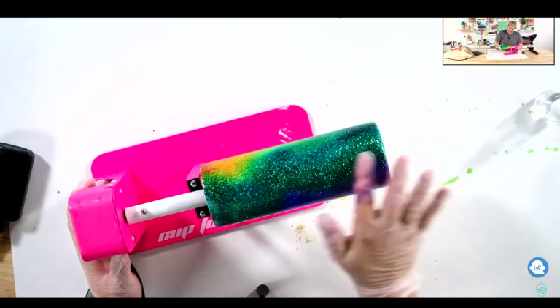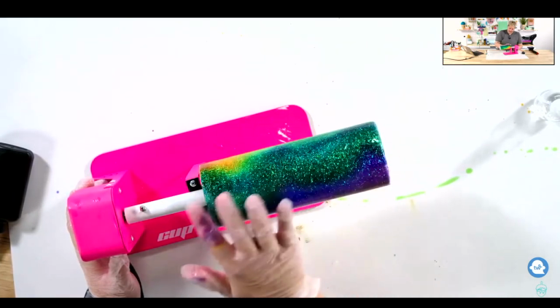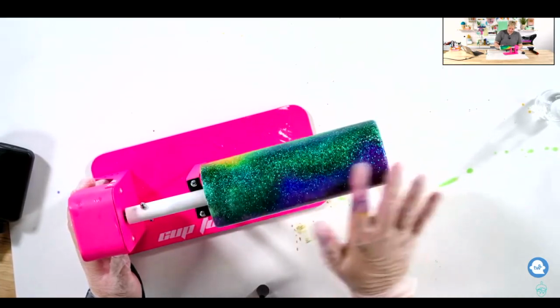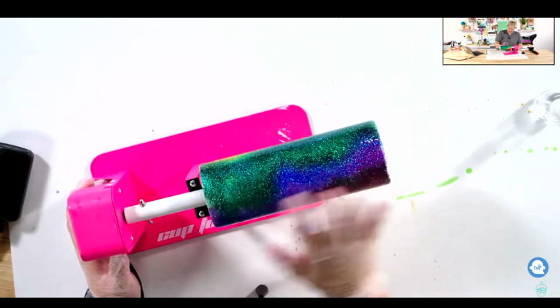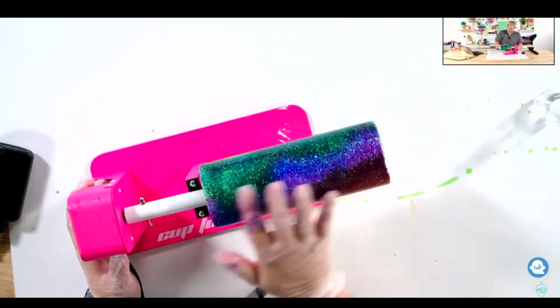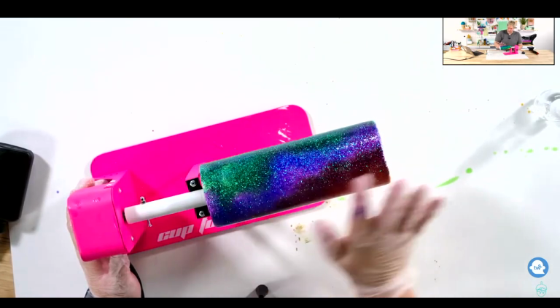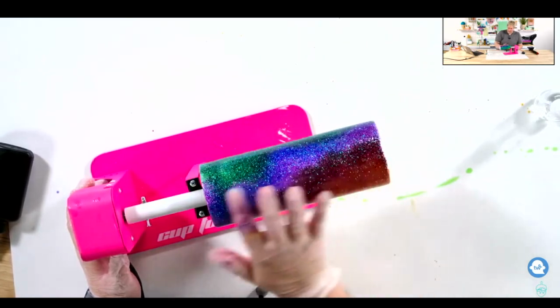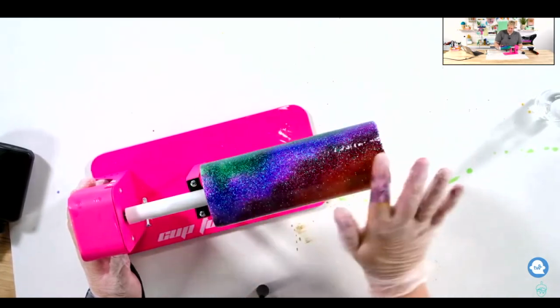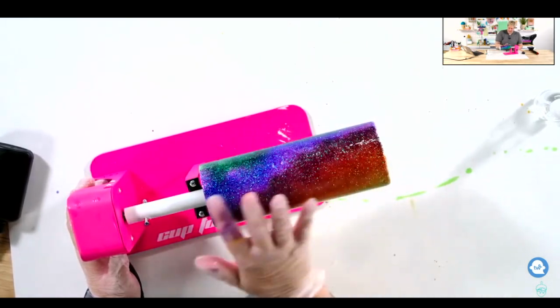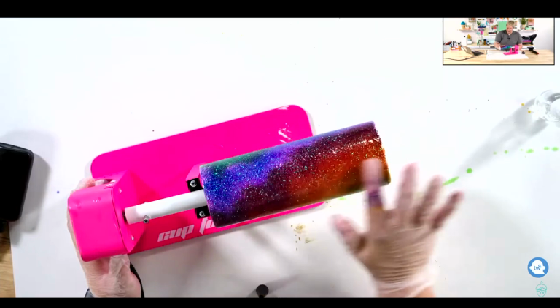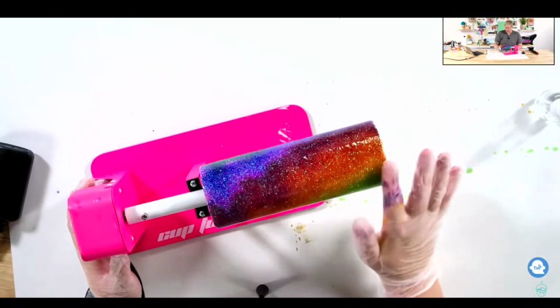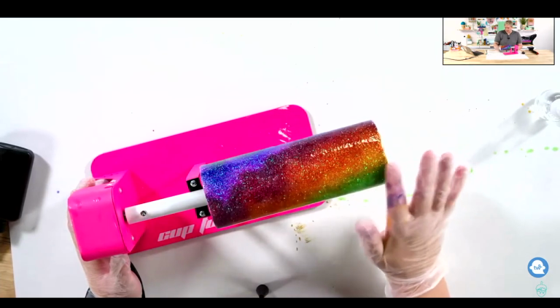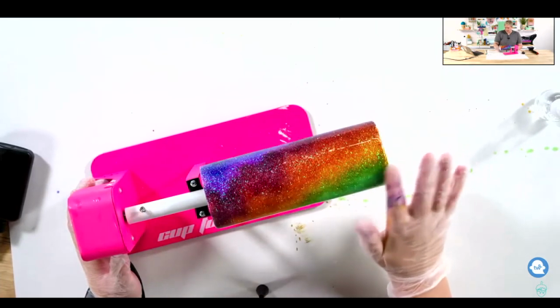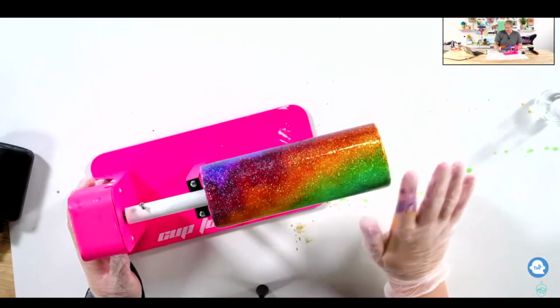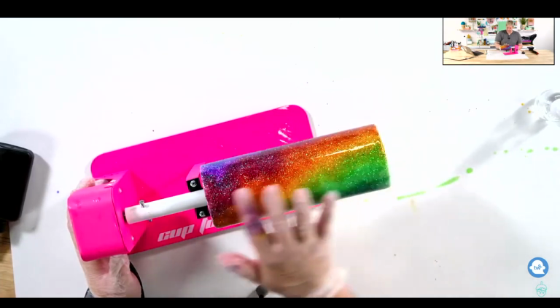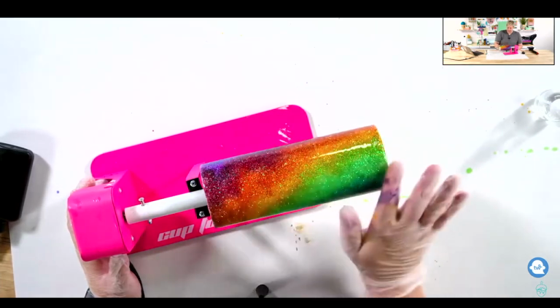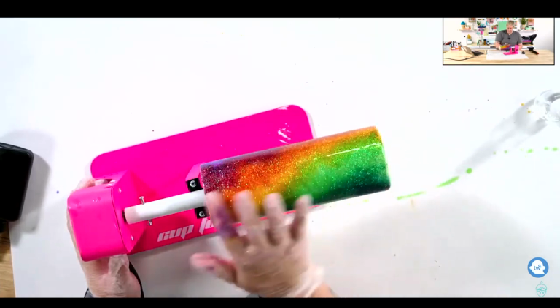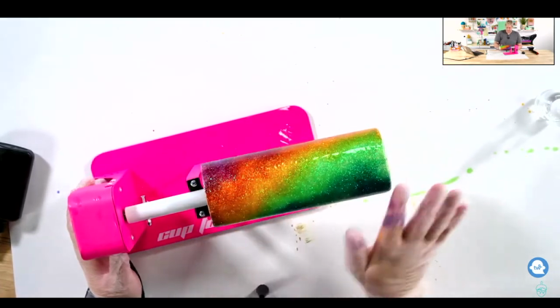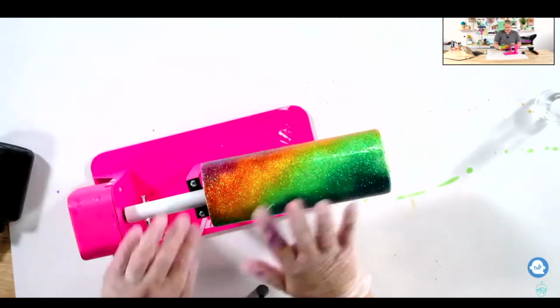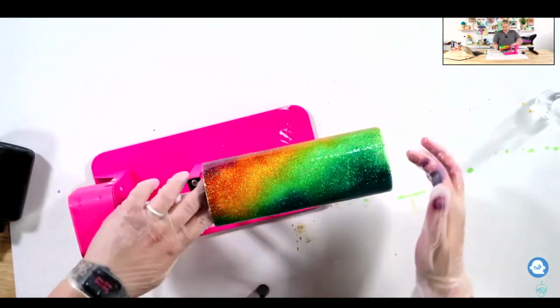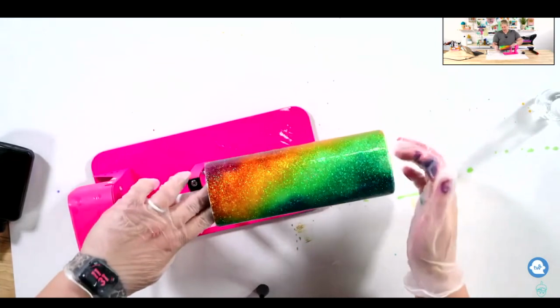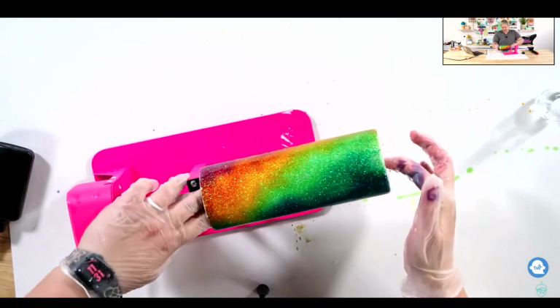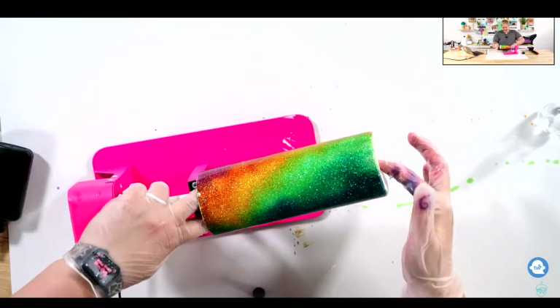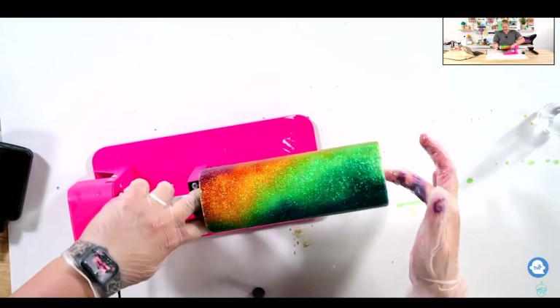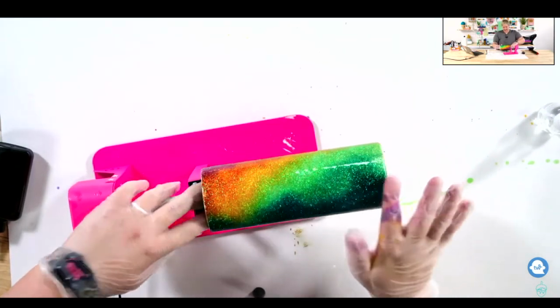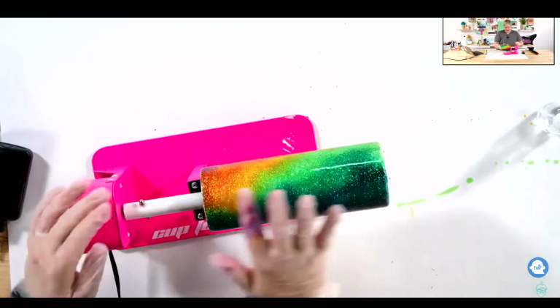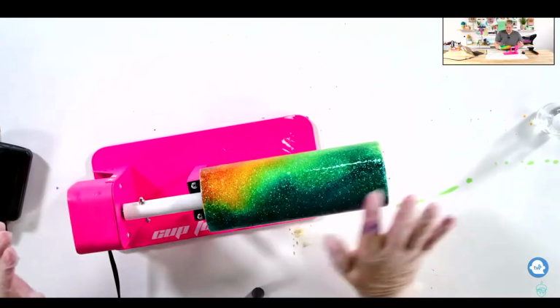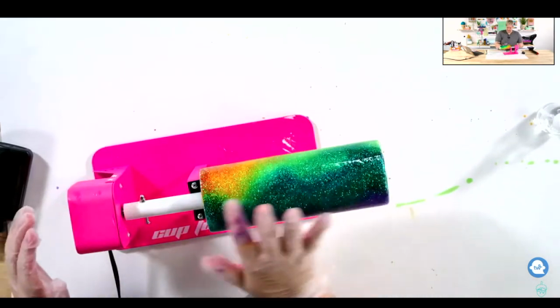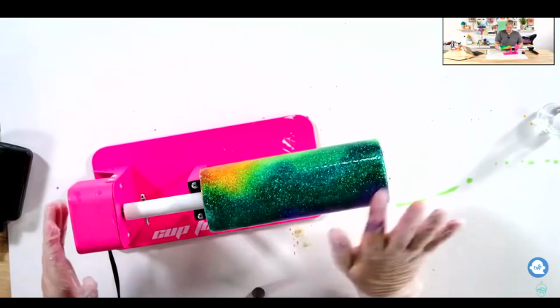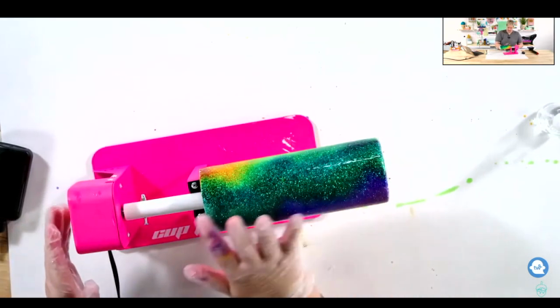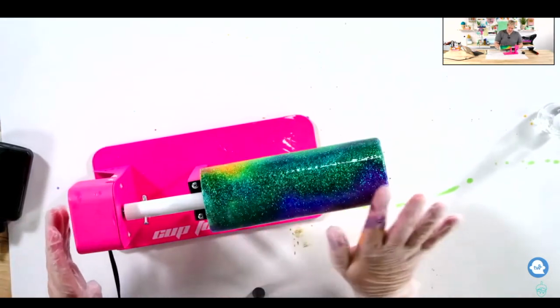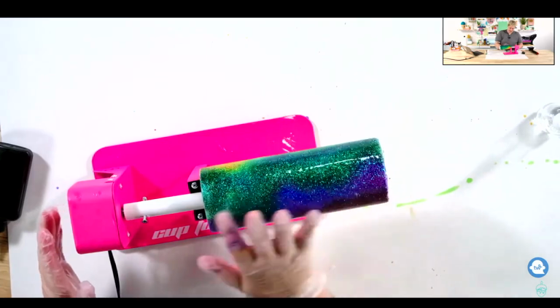So grab a dollar store tumbler and be able to use this technique and master it on those. That way if you happen to want to do something more expensive in the future, you won't be wasting a super expensive tumbler — you will be wasting a Dollar Tree tumbler.